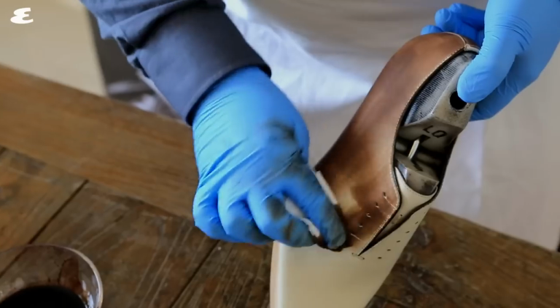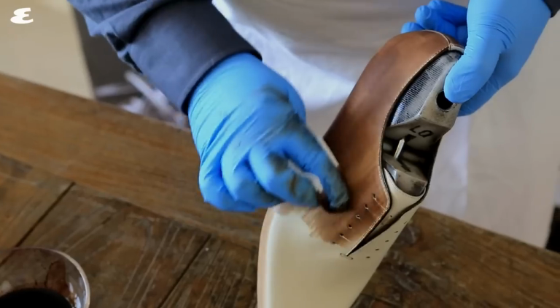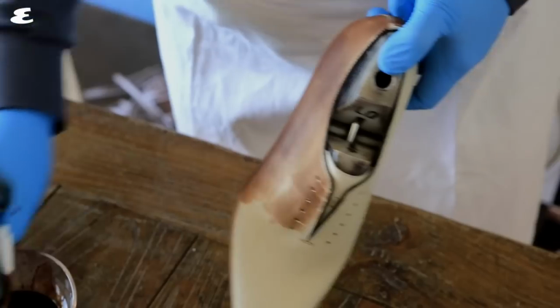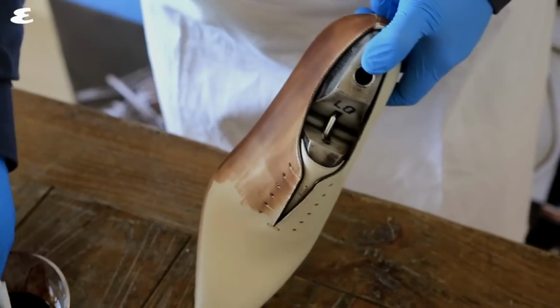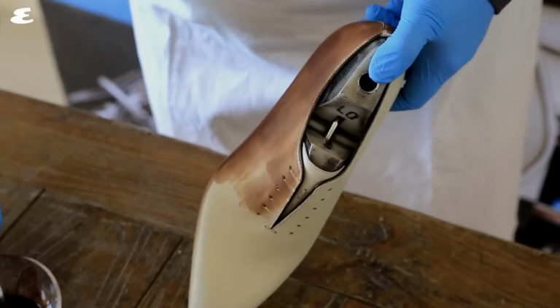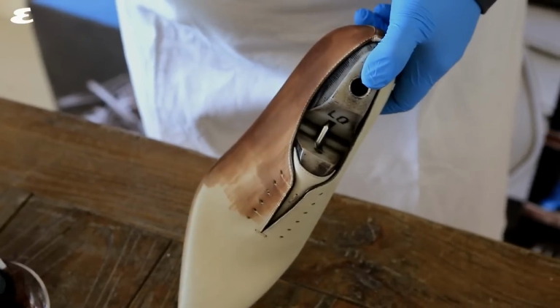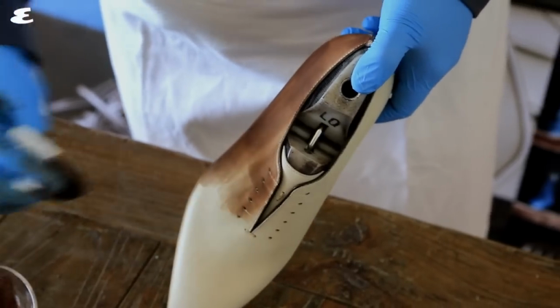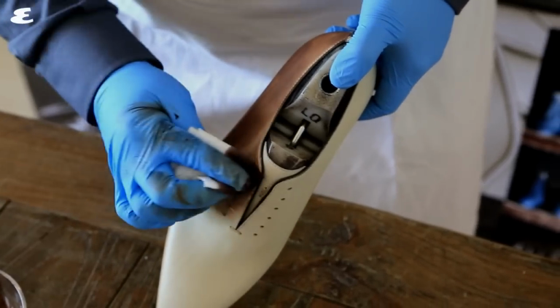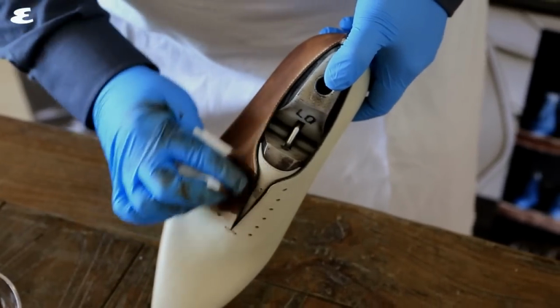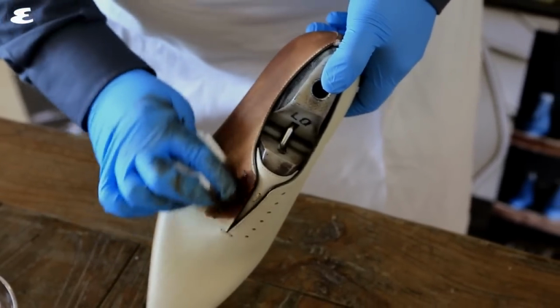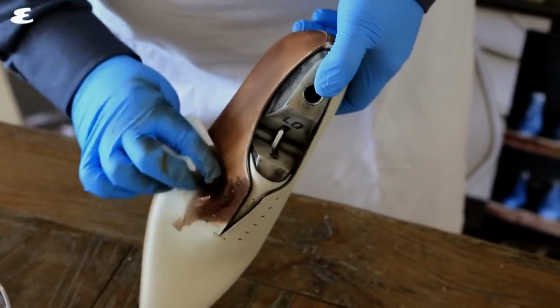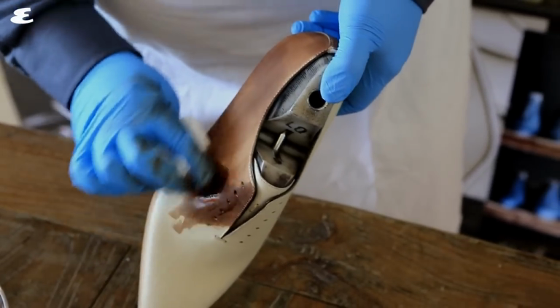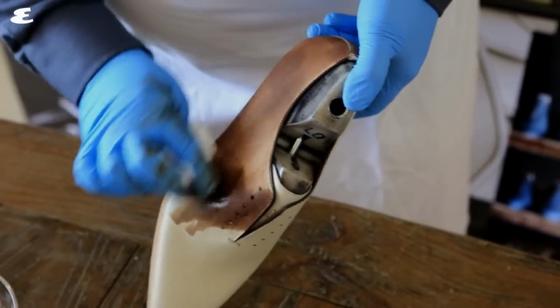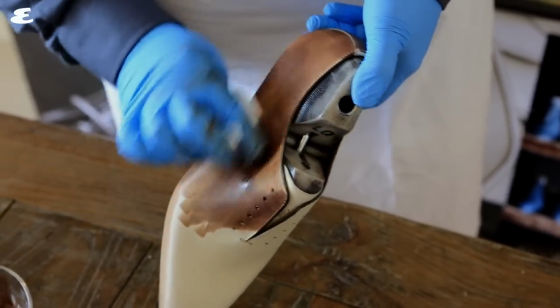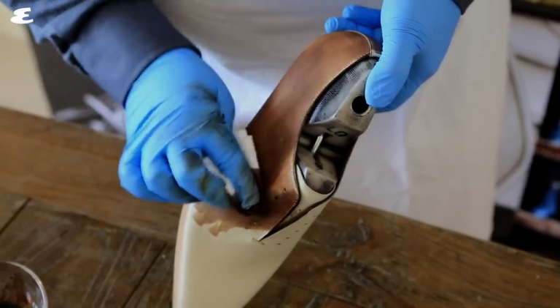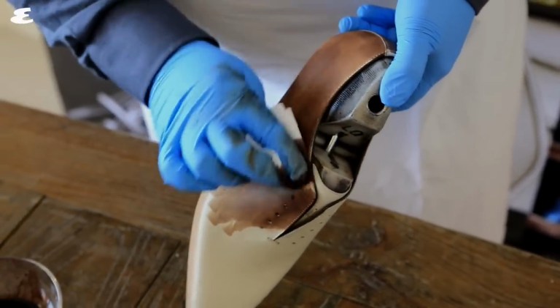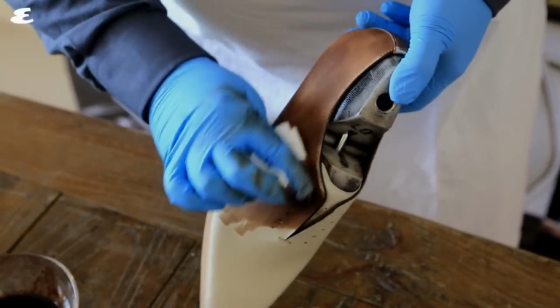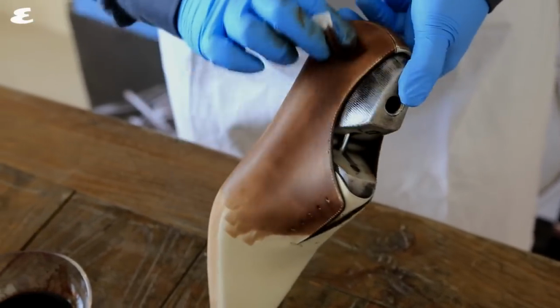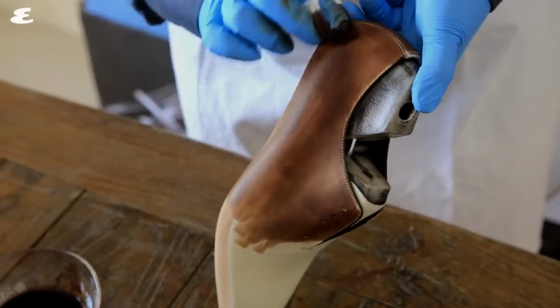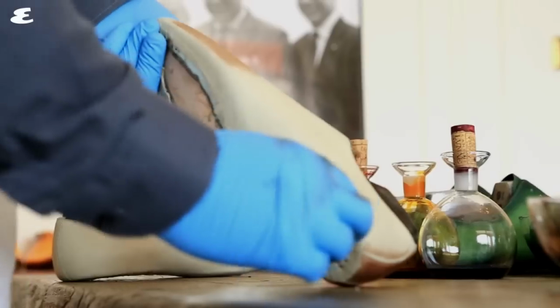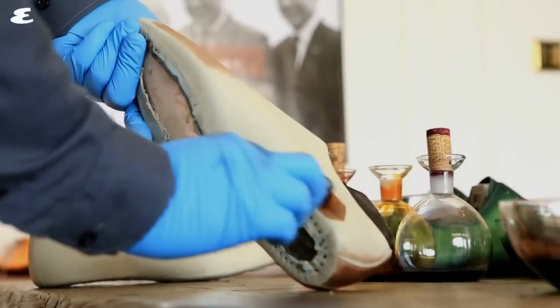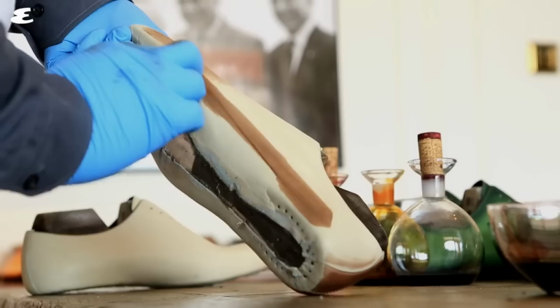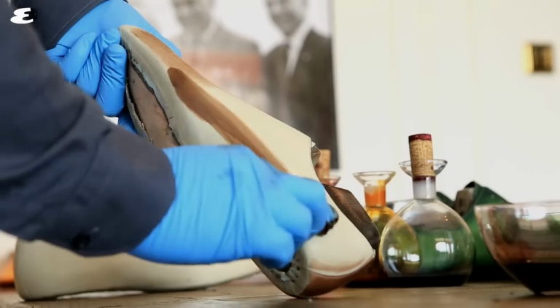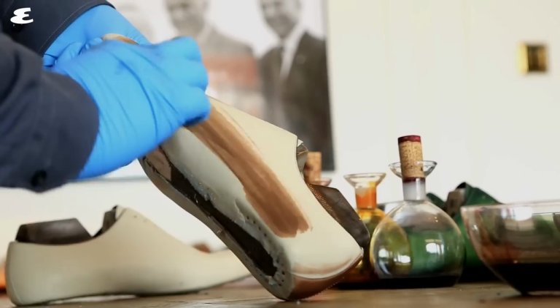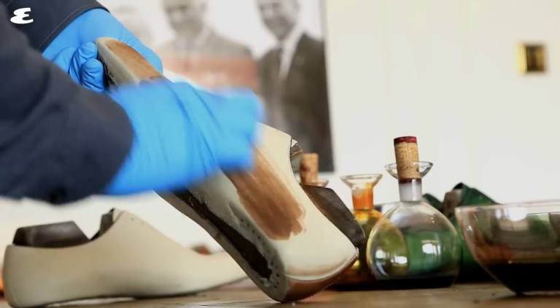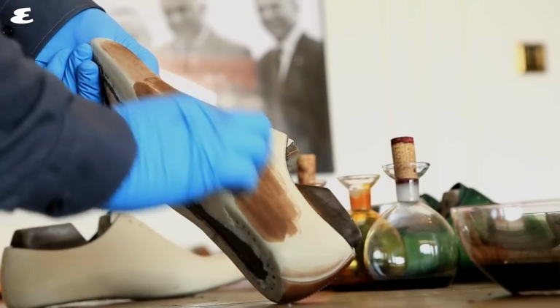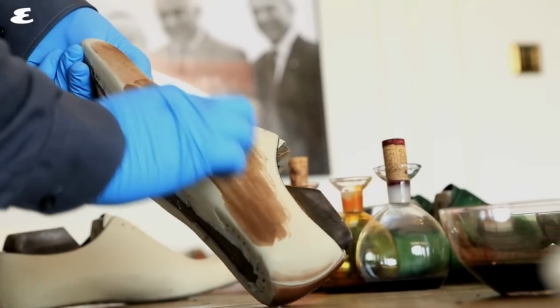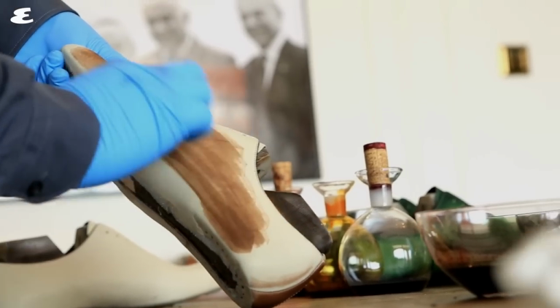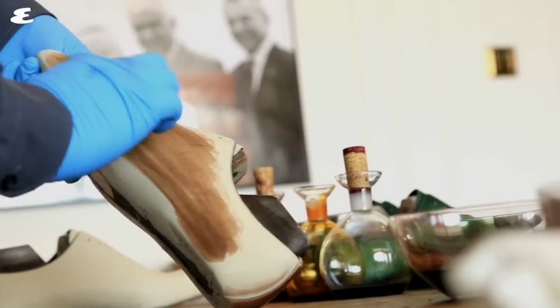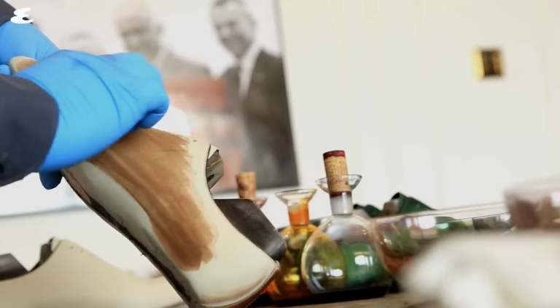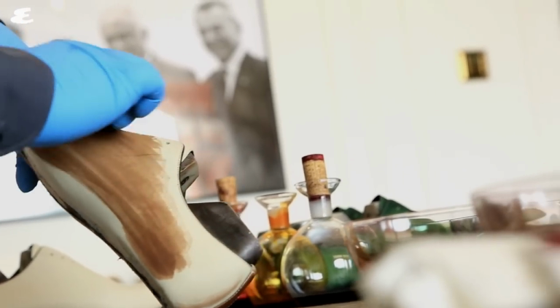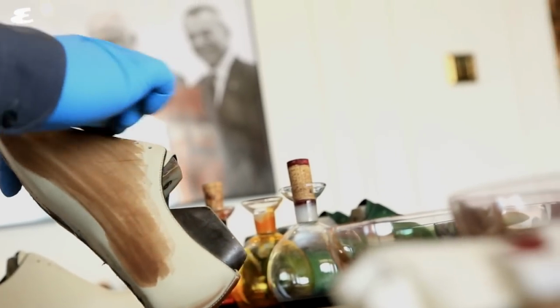What is particularly impressive is the part of the shoemaking process where the colour gets added — all by hand, over and over and over again, until he reaches the perfect hue.